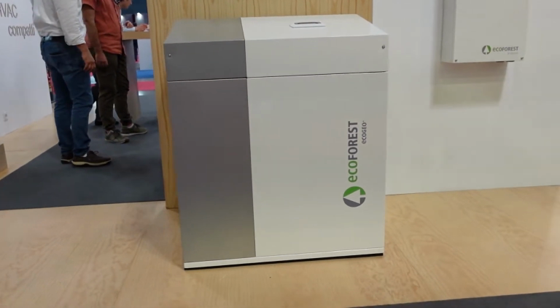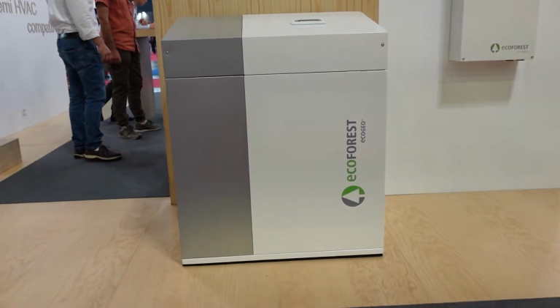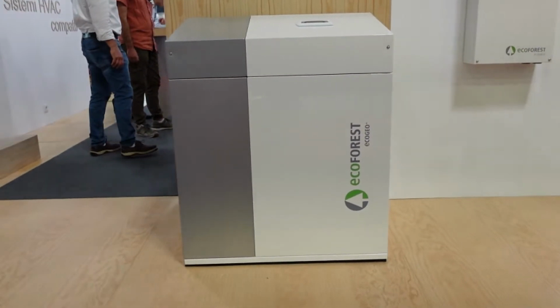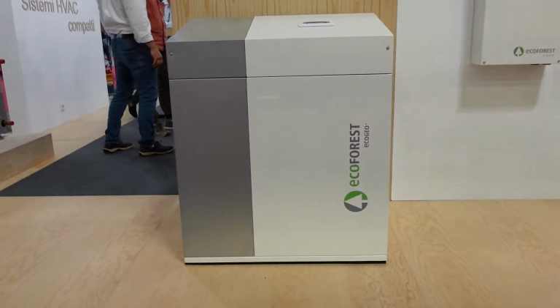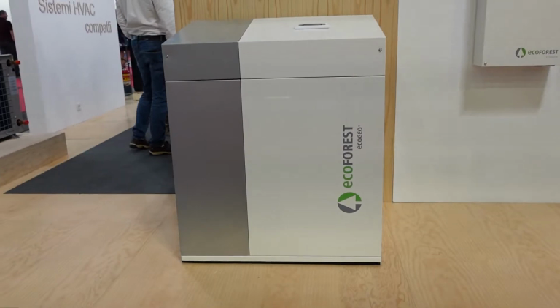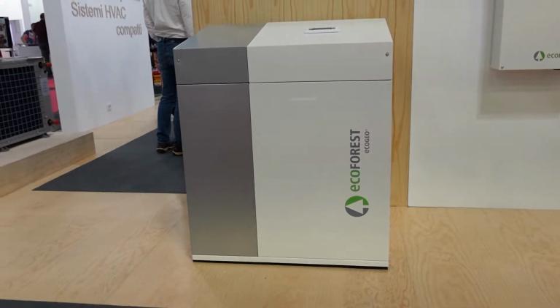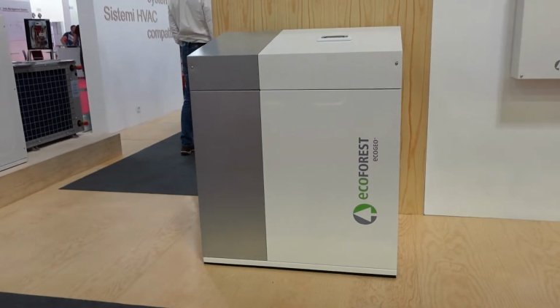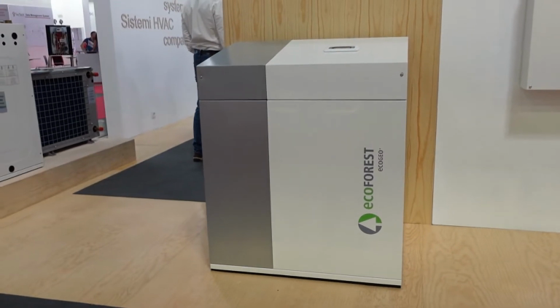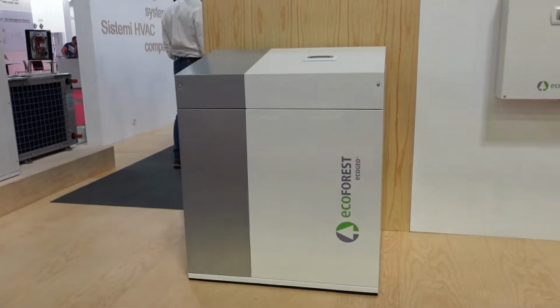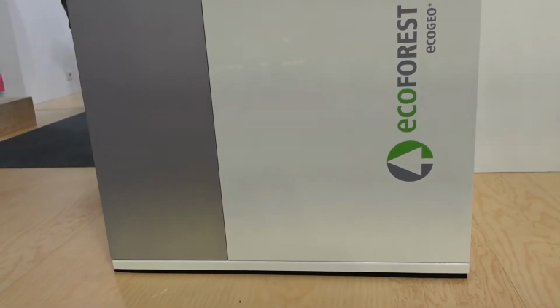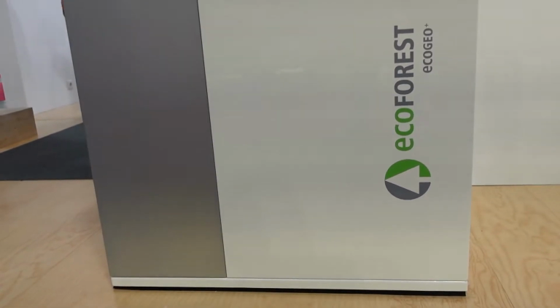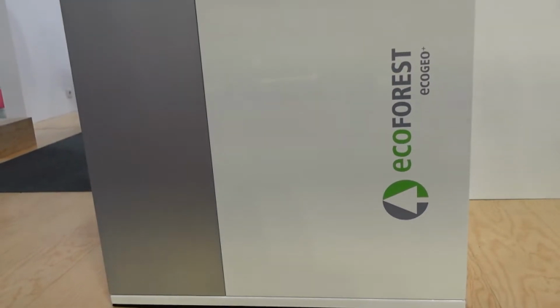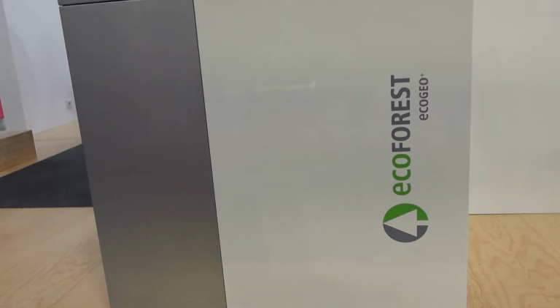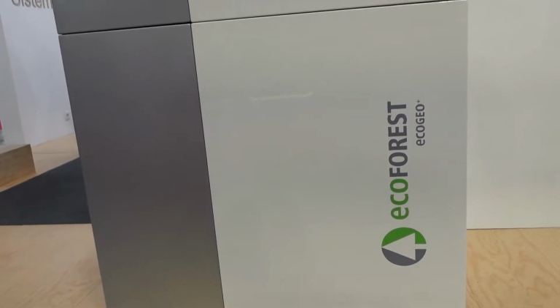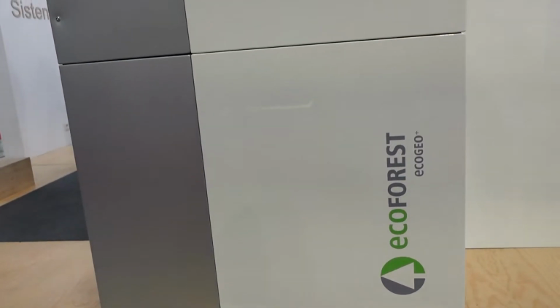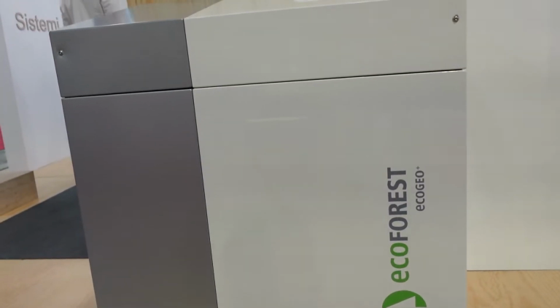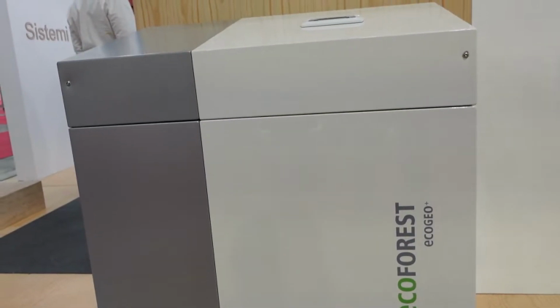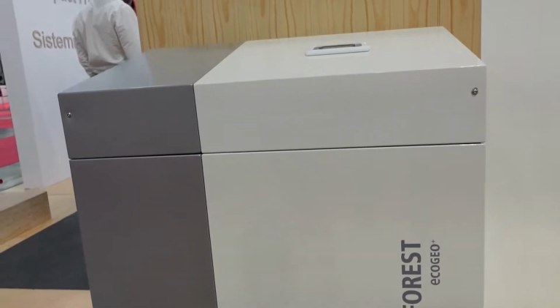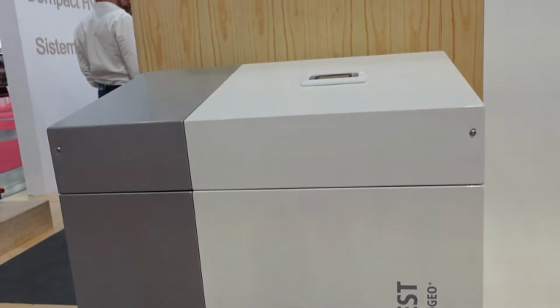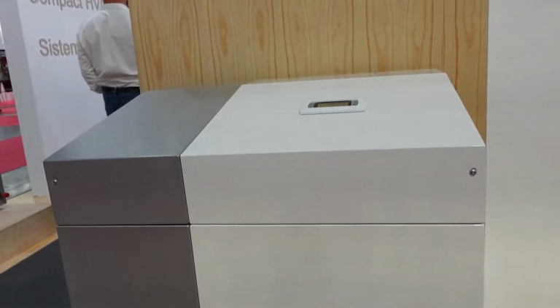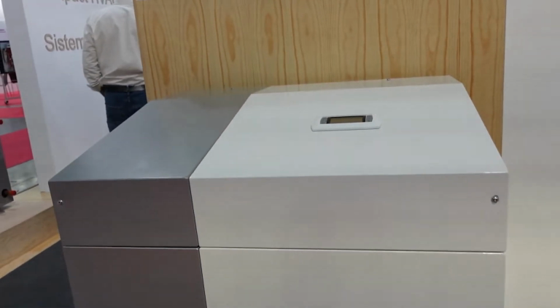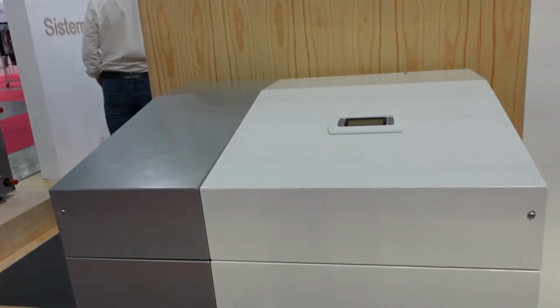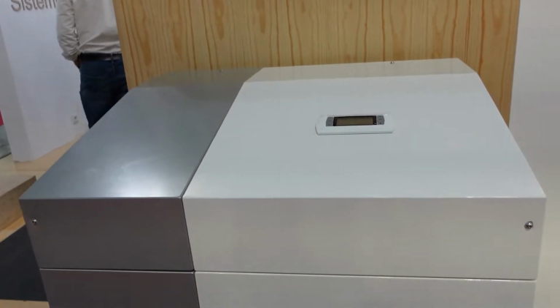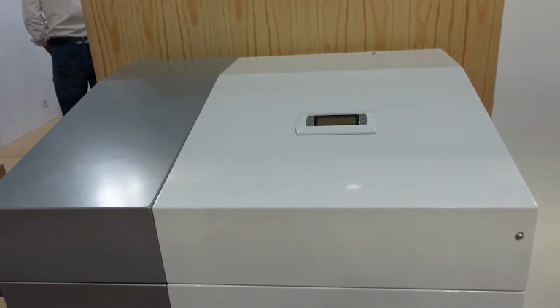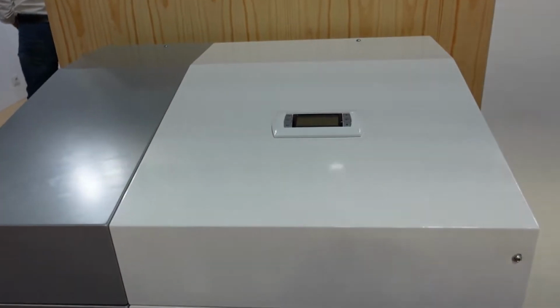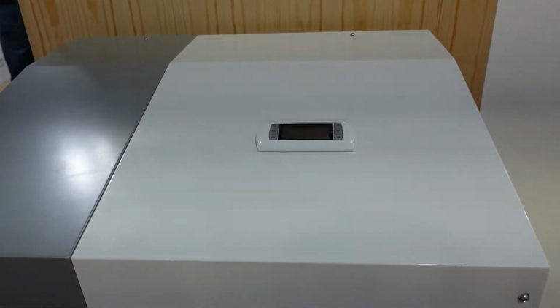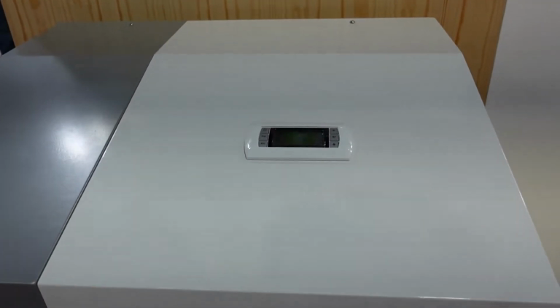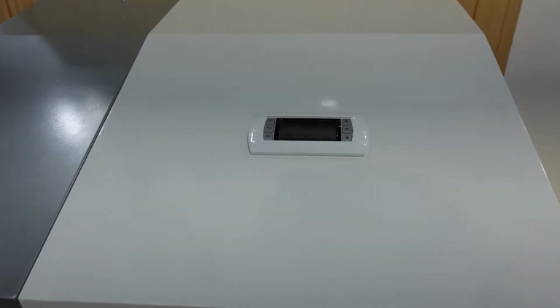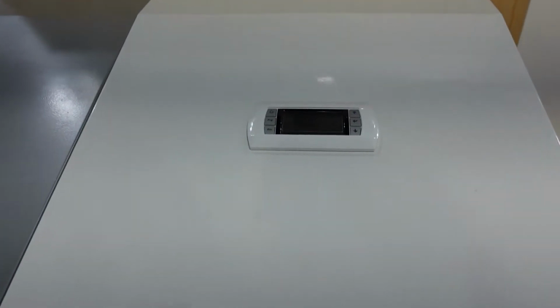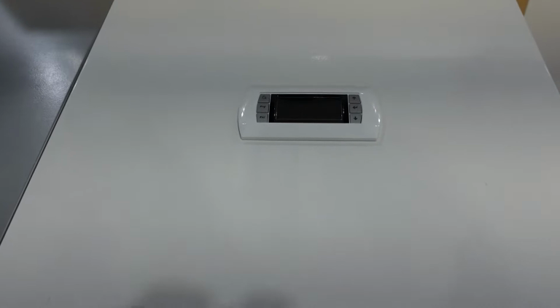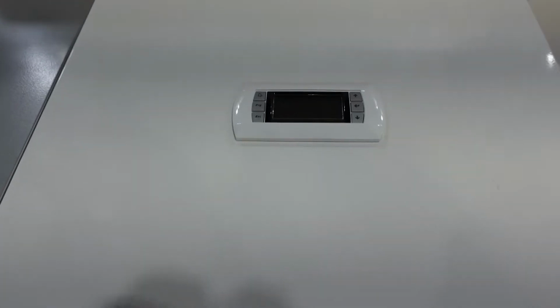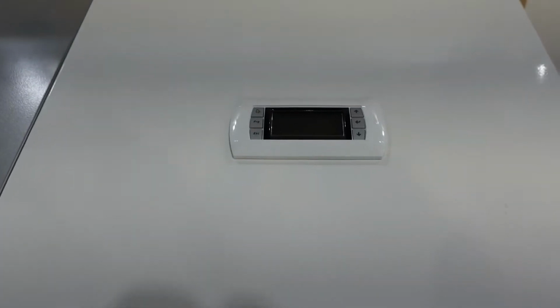These heat pumps can control the domestic hot water service up to 65 degrees of production temperature, heating service up to 60 degrees, and then cooling applications and pool service.